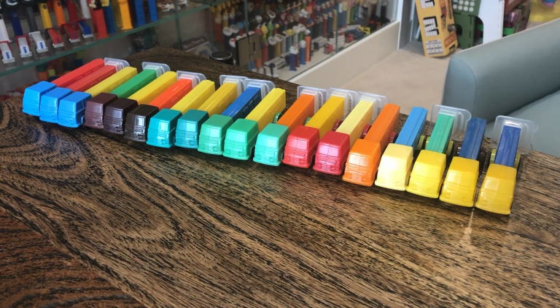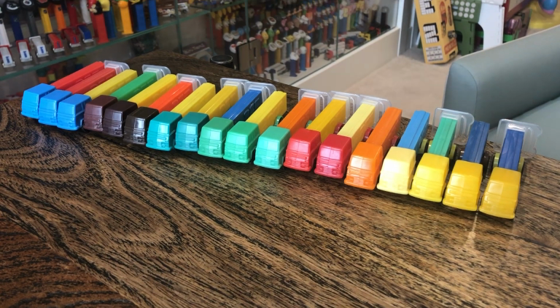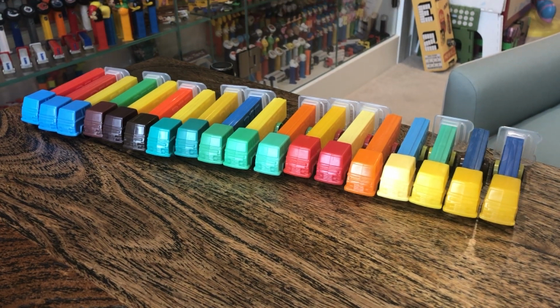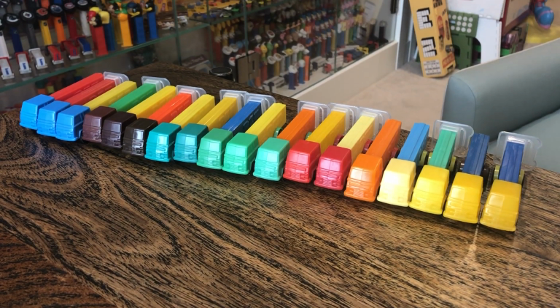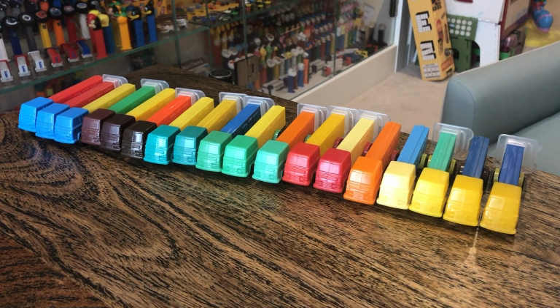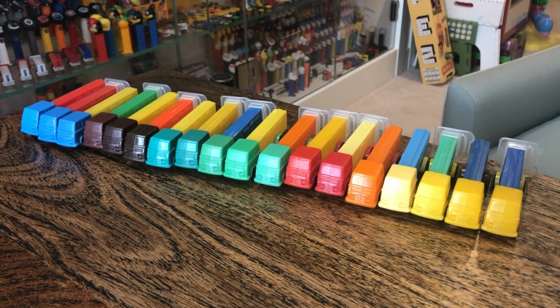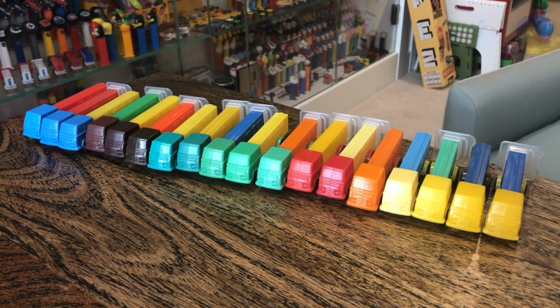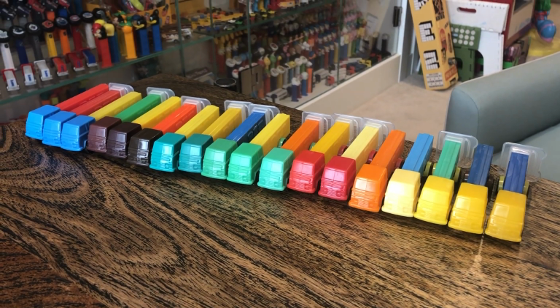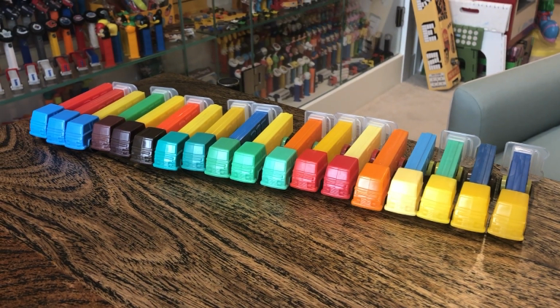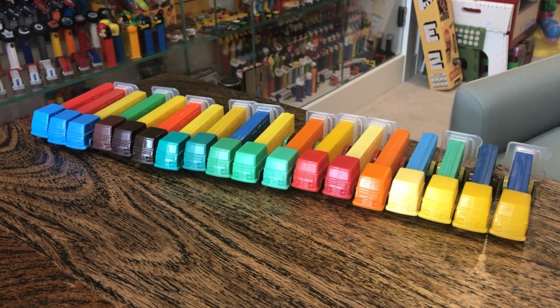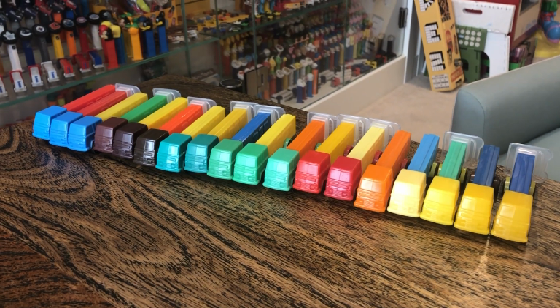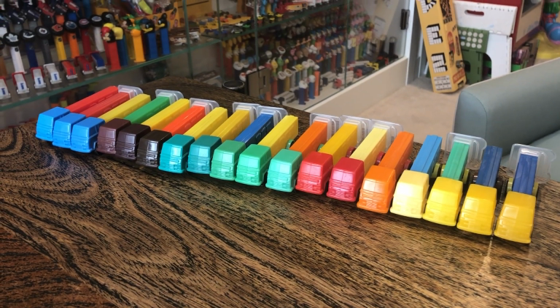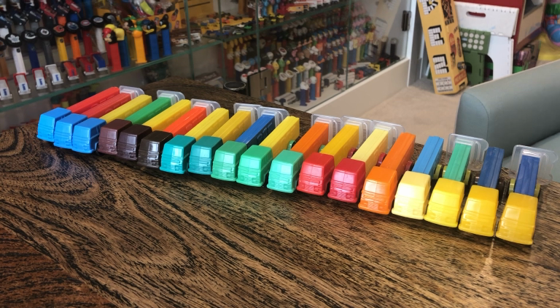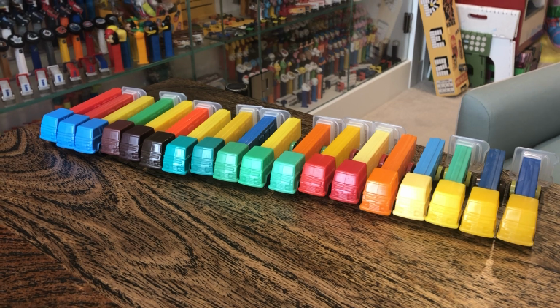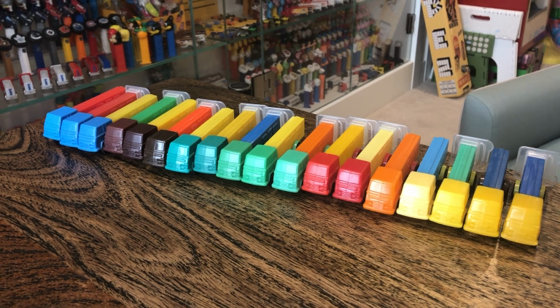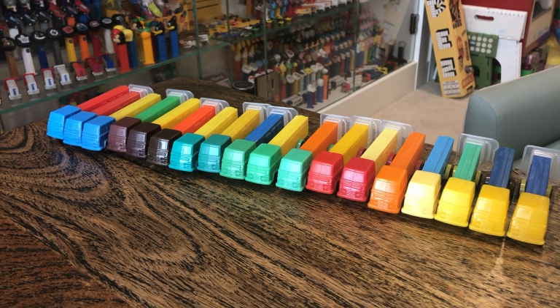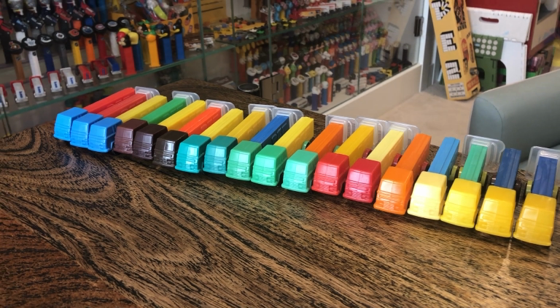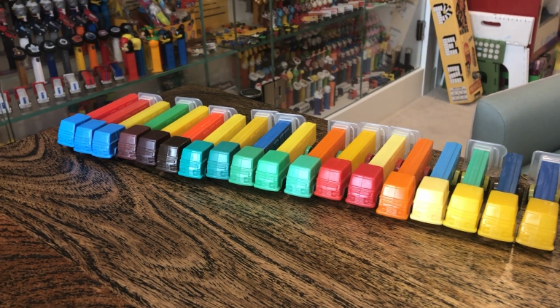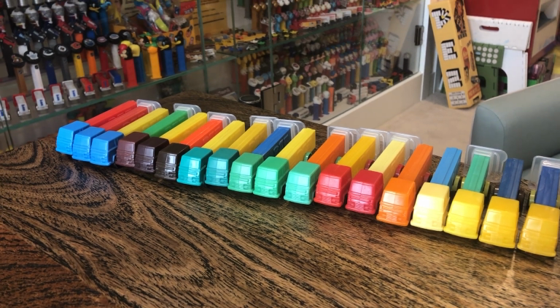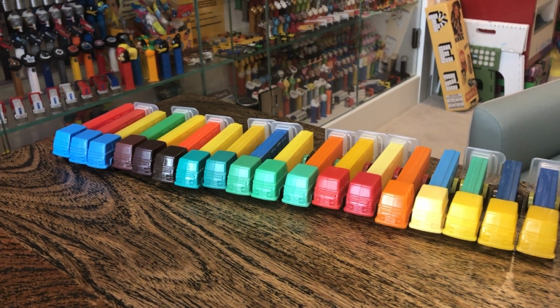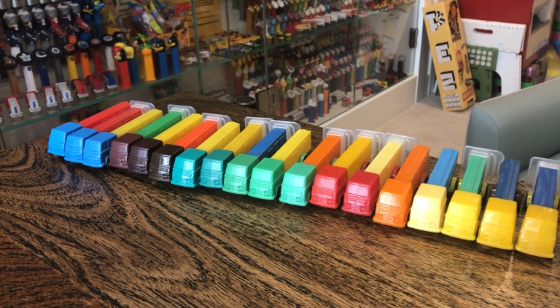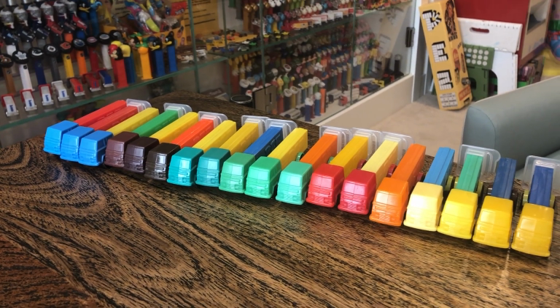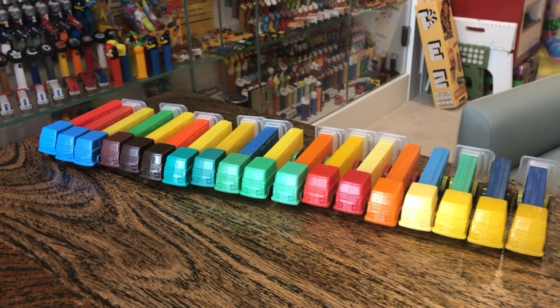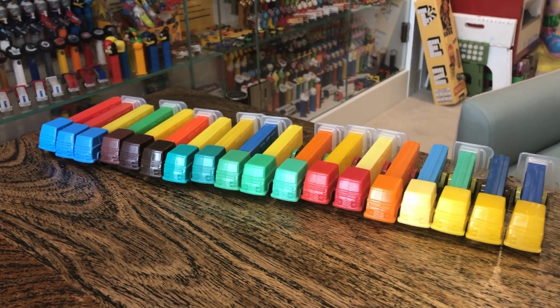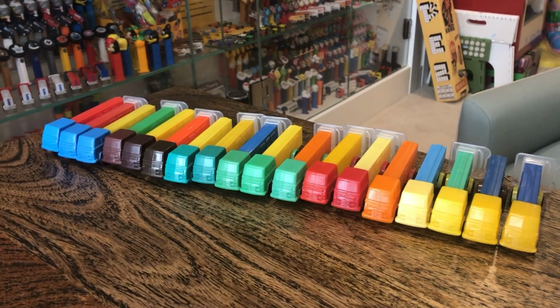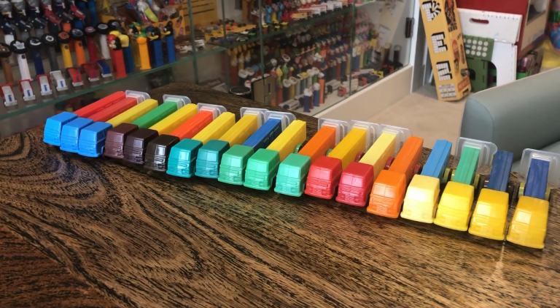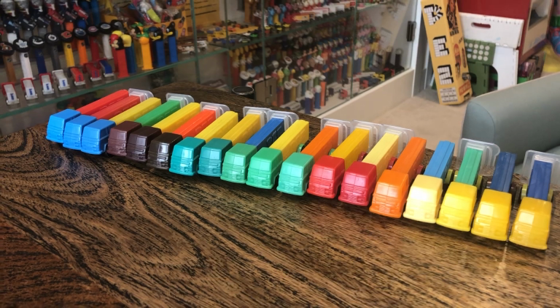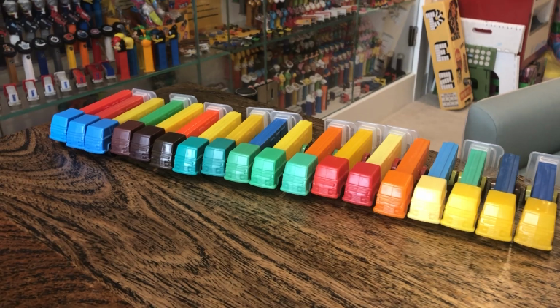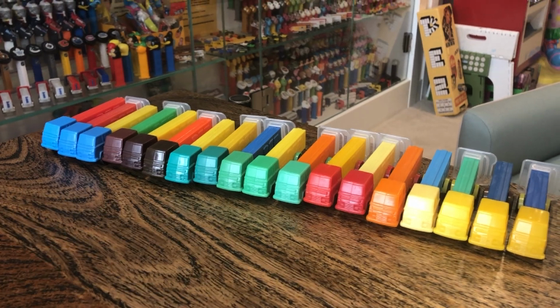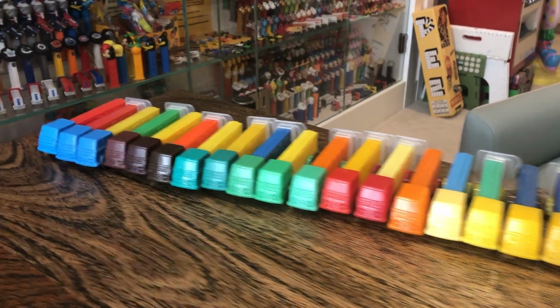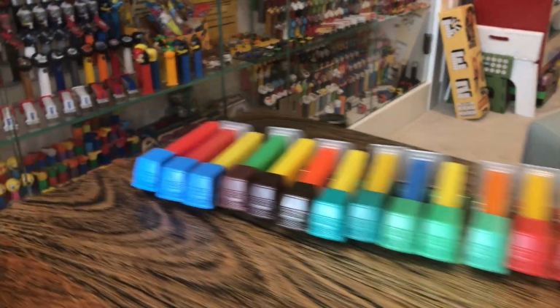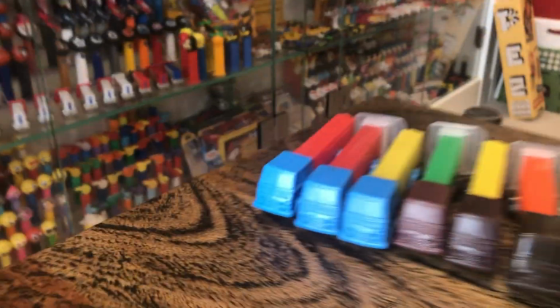Hey kids, Brian Trowman here. Pez through the ages. We've got a Facebook page and a YouTube channel and 18 A1 trucks. They're almost all different. Let's take a quick look, shall we?